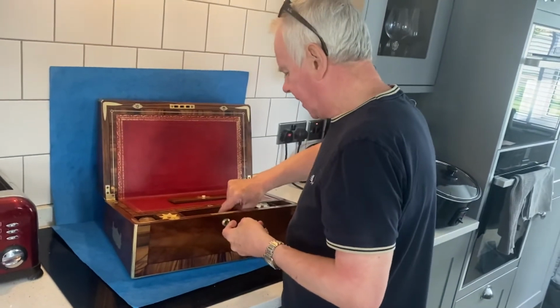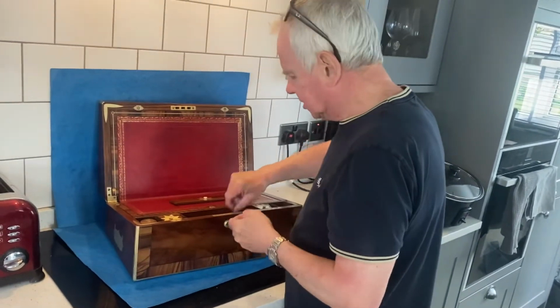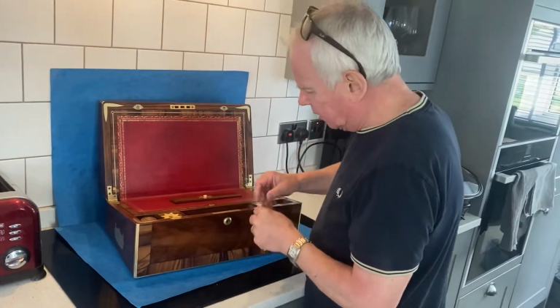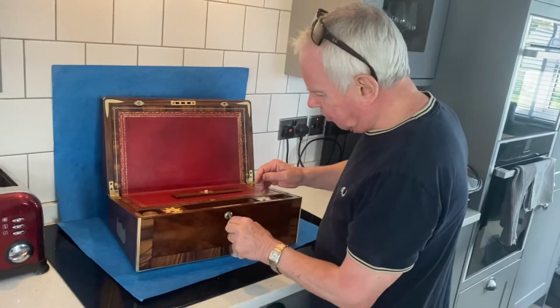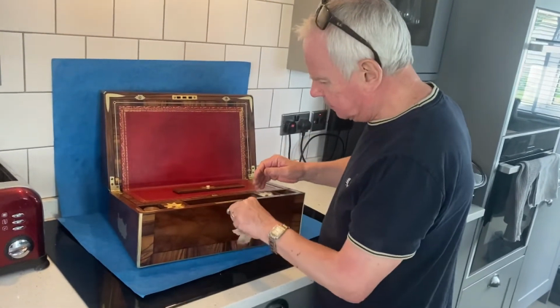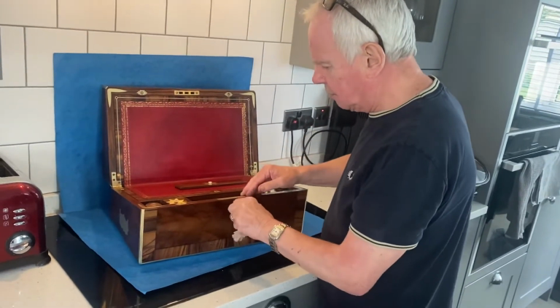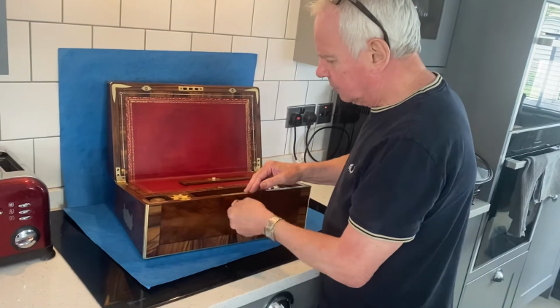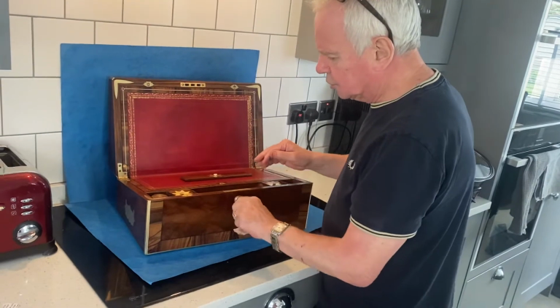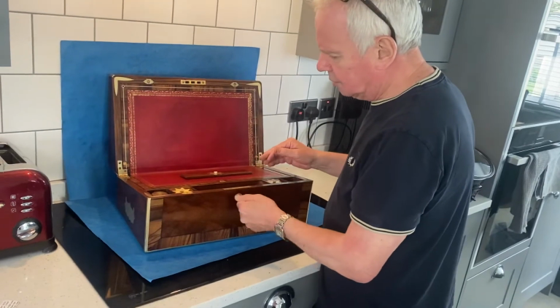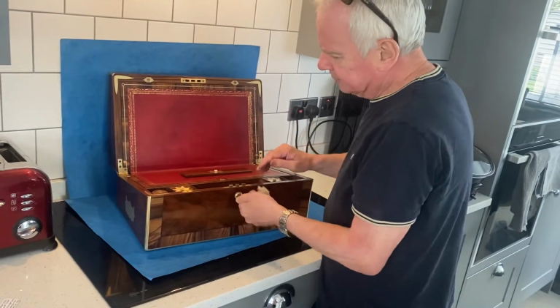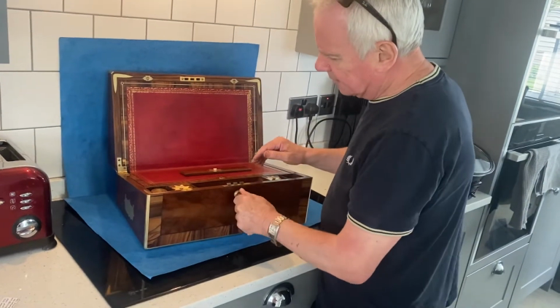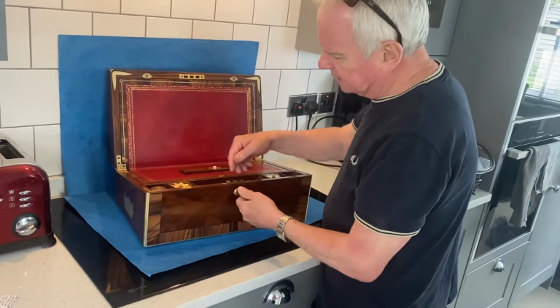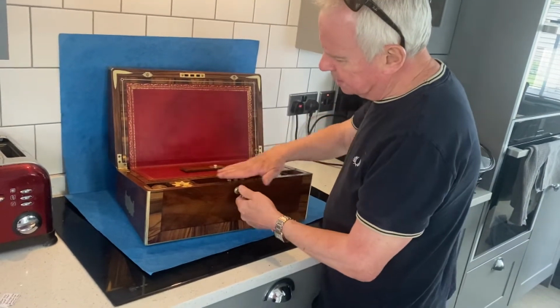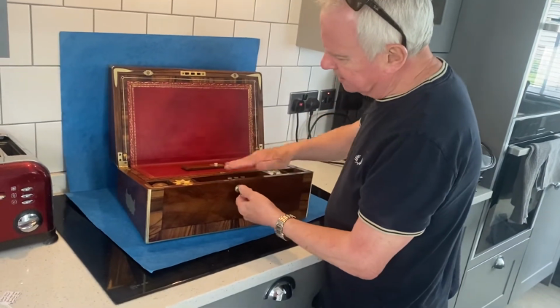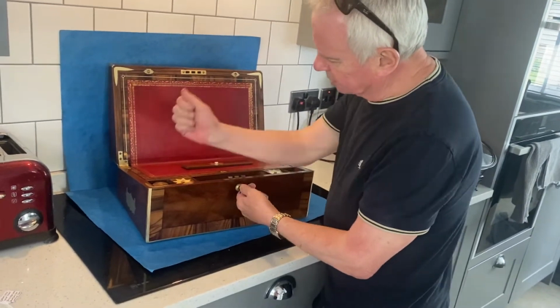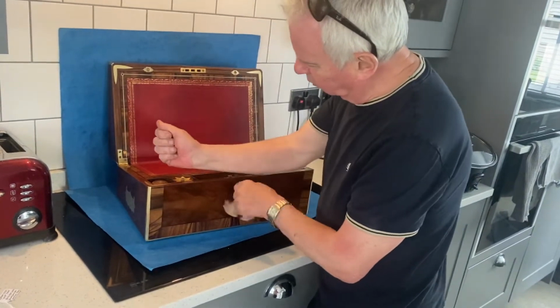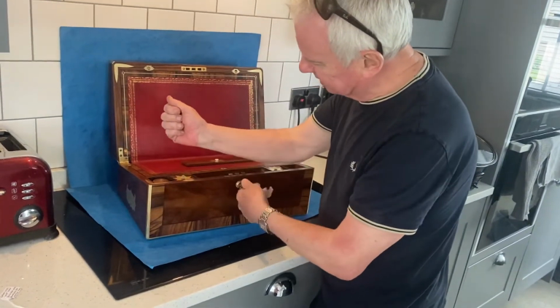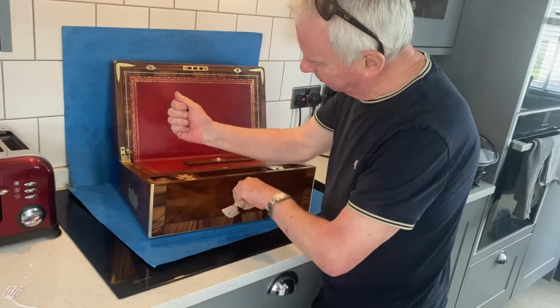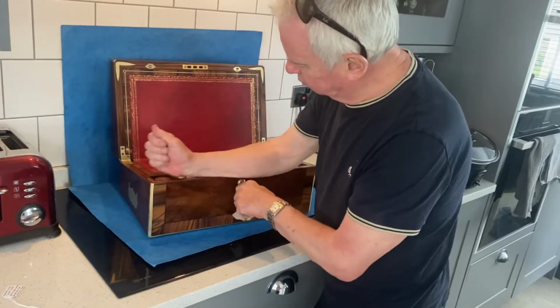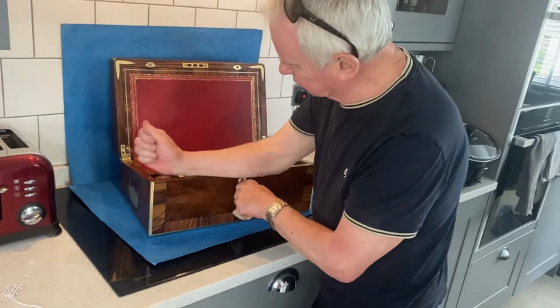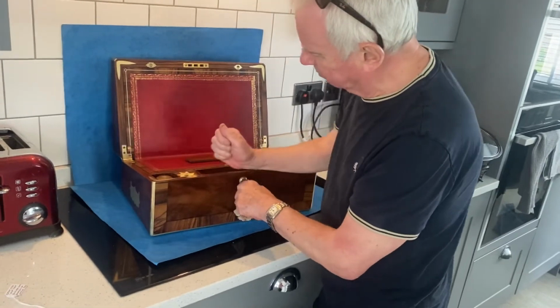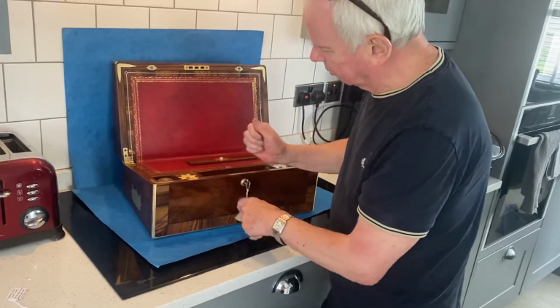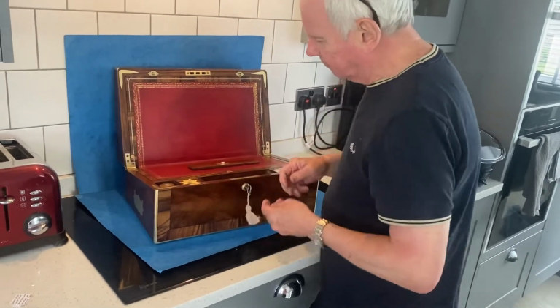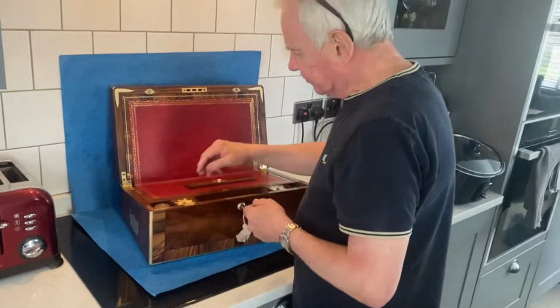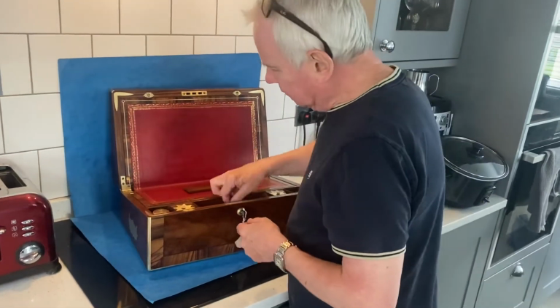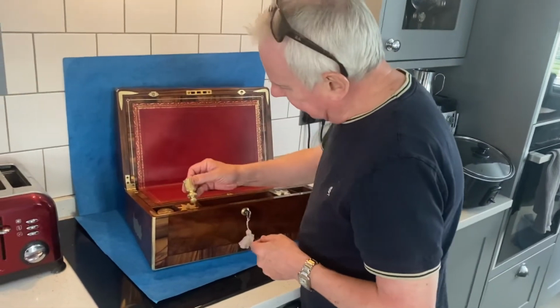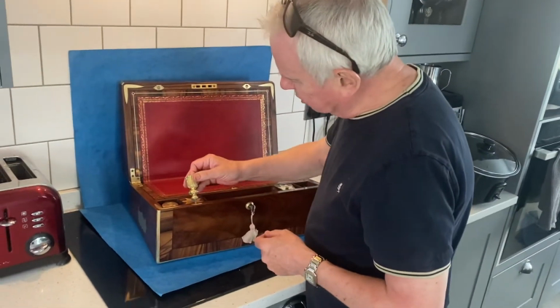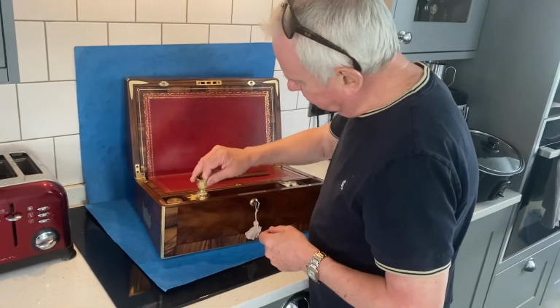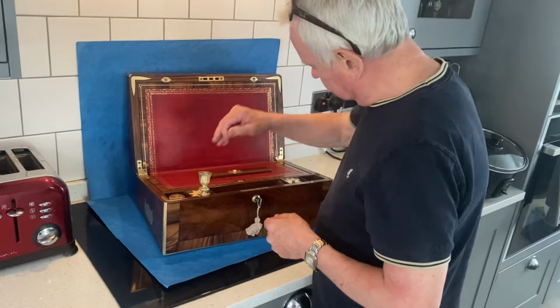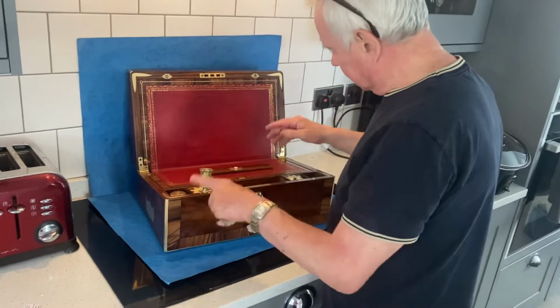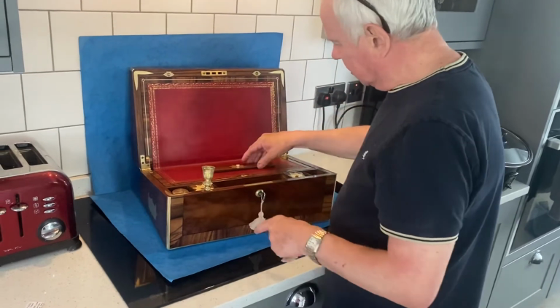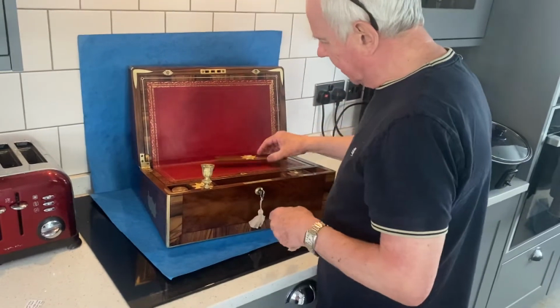You've got this superb Brahma lock with original keys. It's an up-and-over lock — so you turn it. The idea is these painted locks: if you were writing, you wouldn't catch your arm on the lock. You've got a candle sconce; there would have been two but there's only one now.